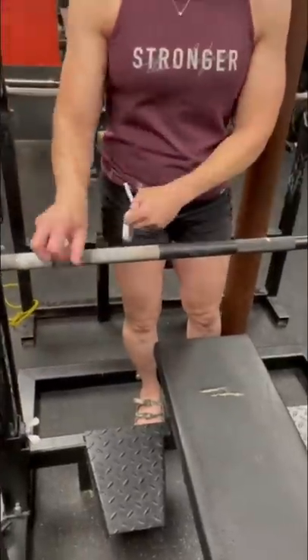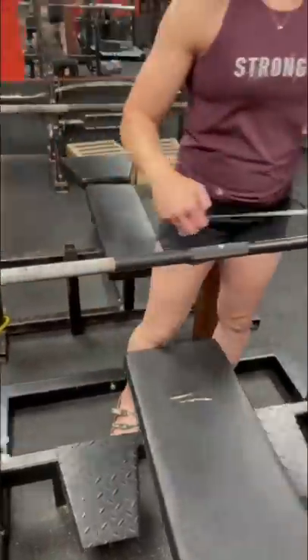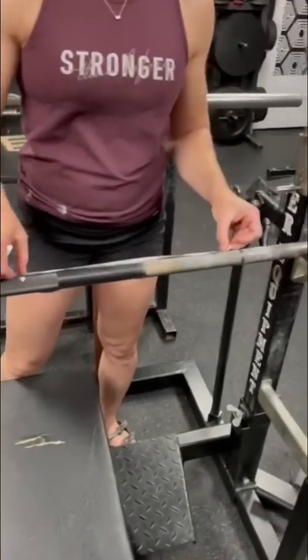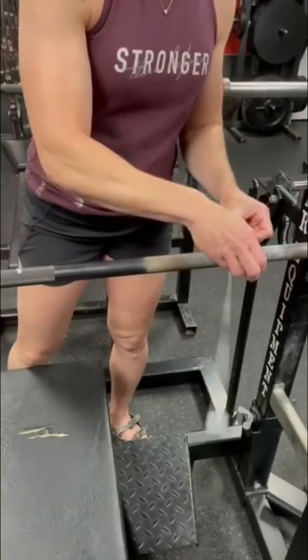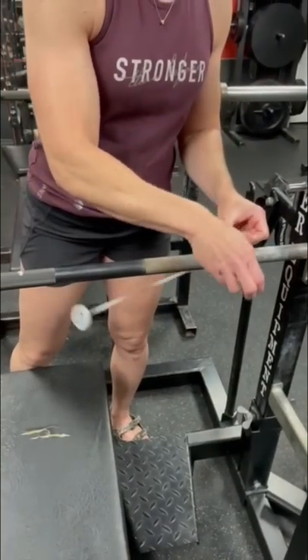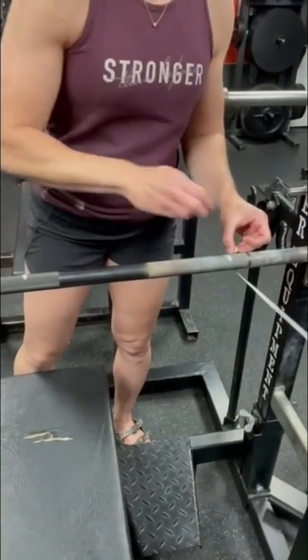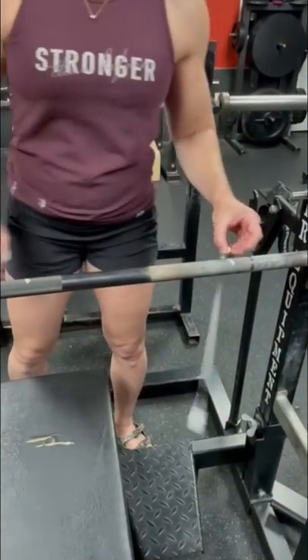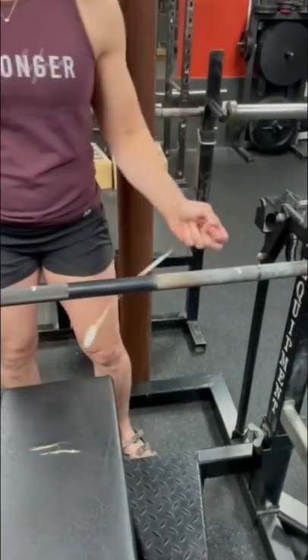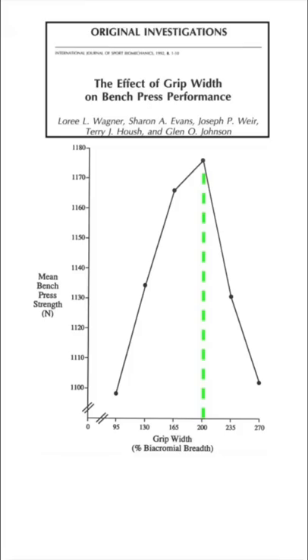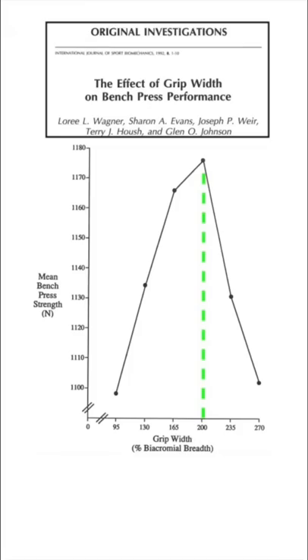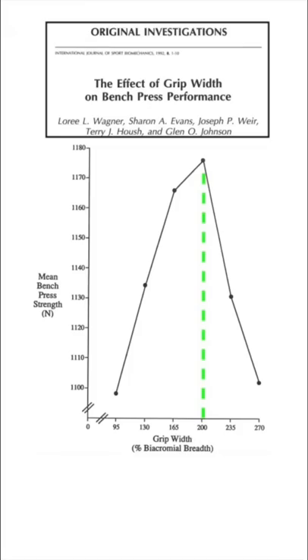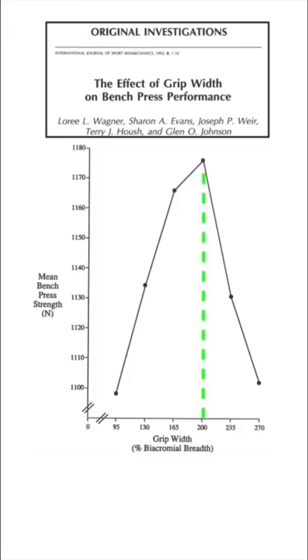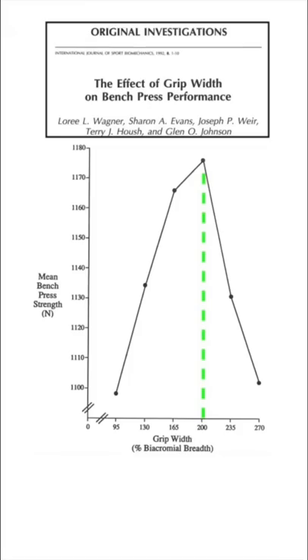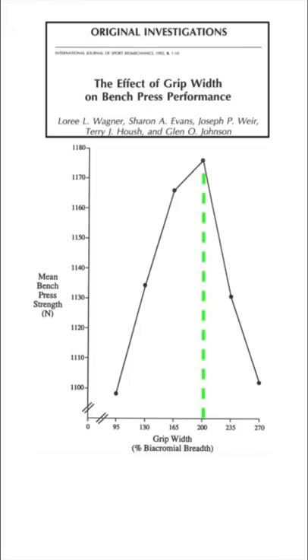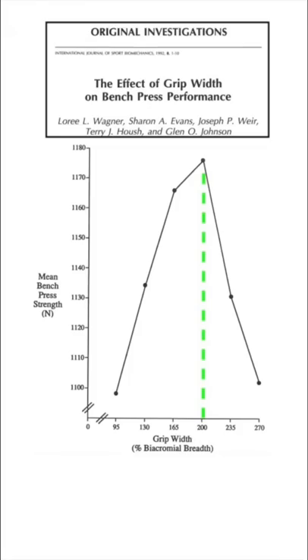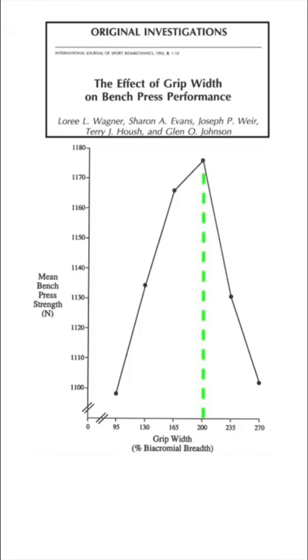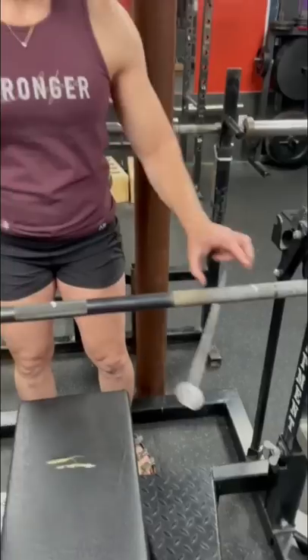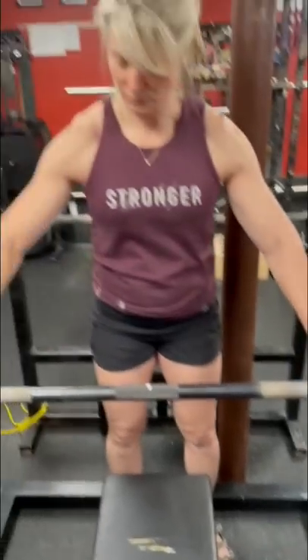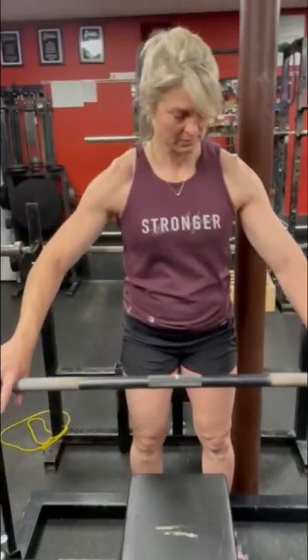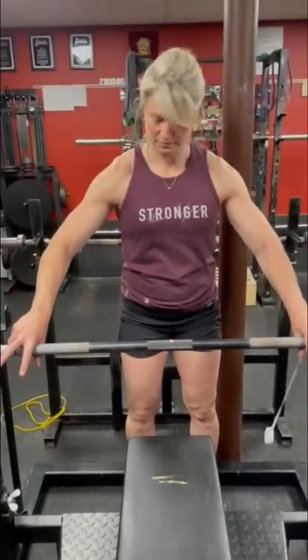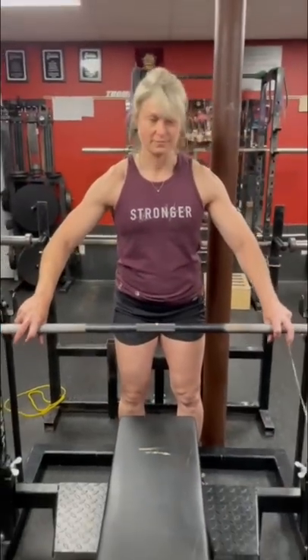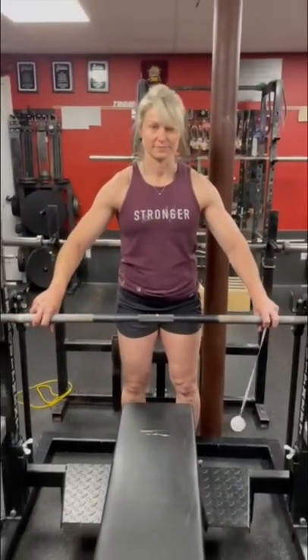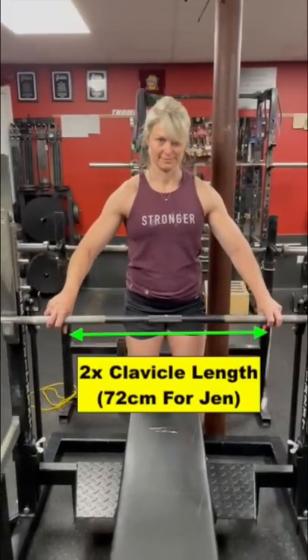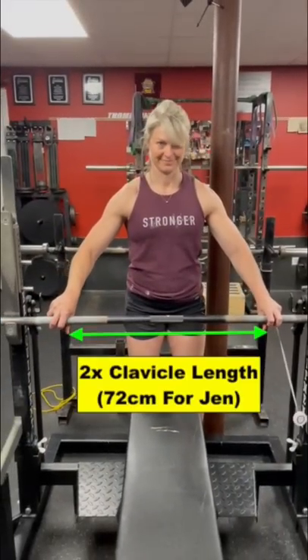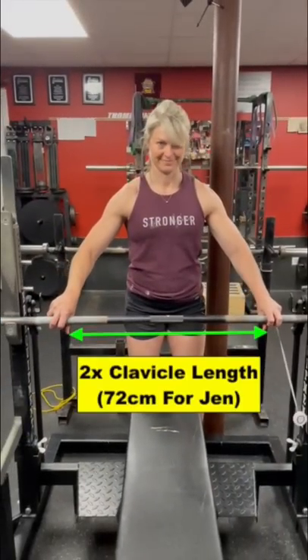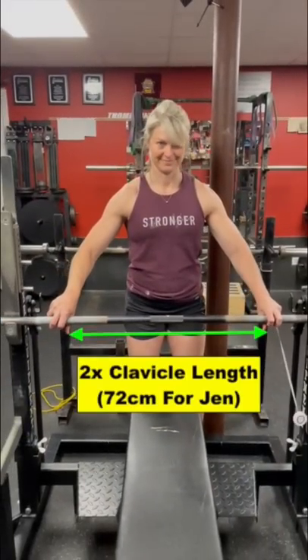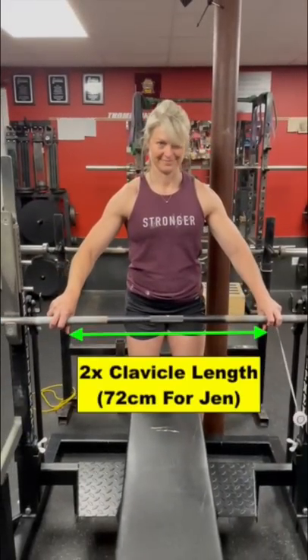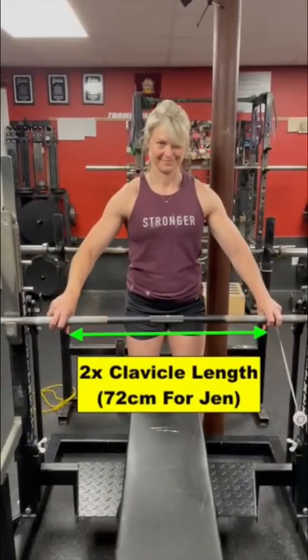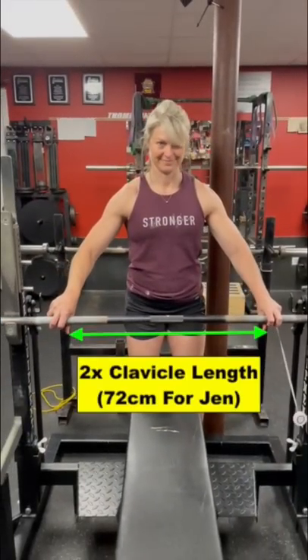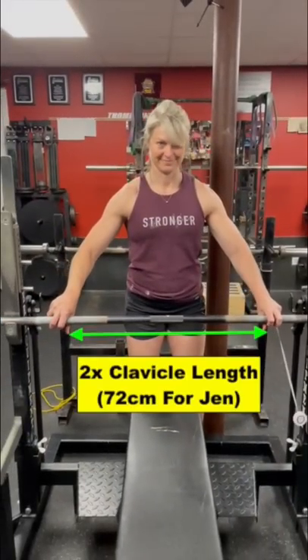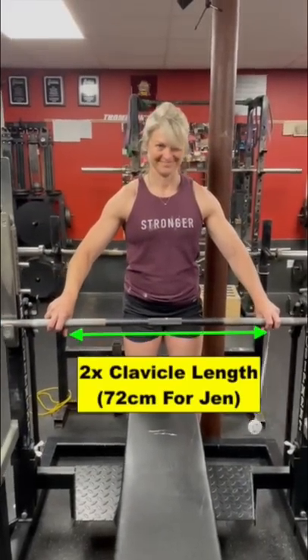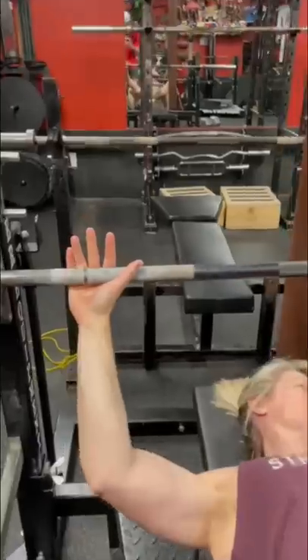Using this method to find your grip width is supported by a study by Wagner that found the strongest bench came out at two times clavicle length grip width. You're going to place your first fingers on this line as you set up. For Jen, her first fingers are set to 72 centimeters apart.